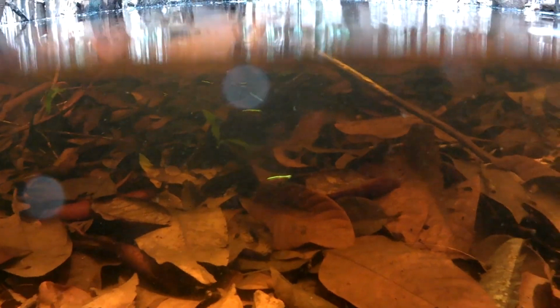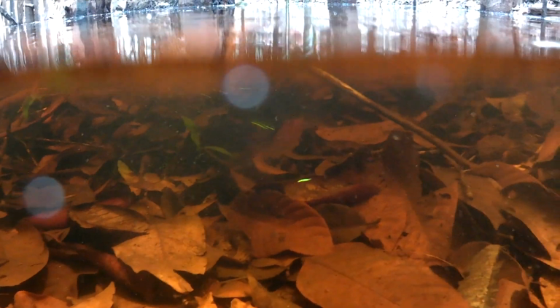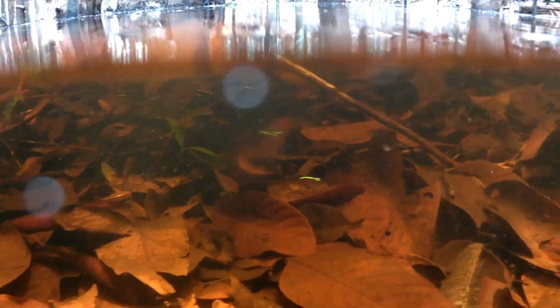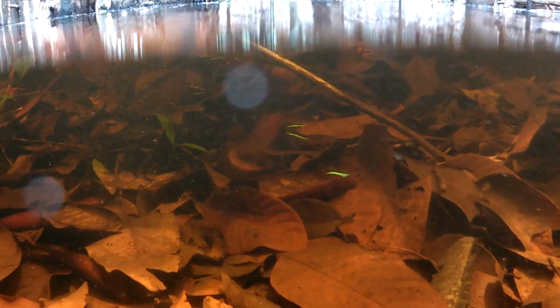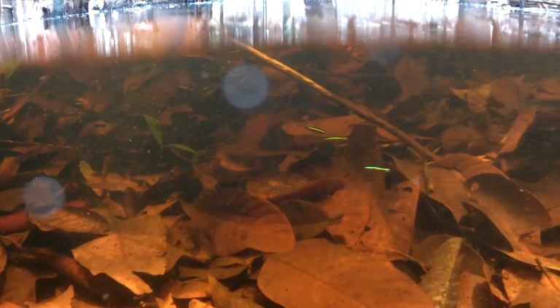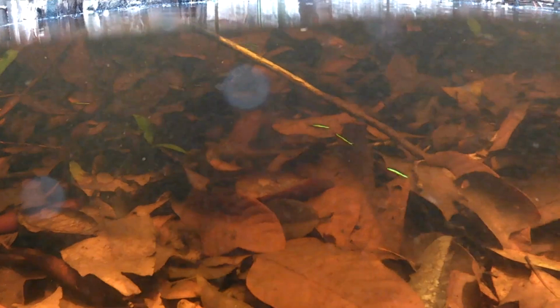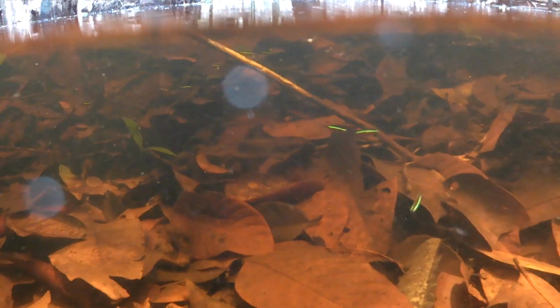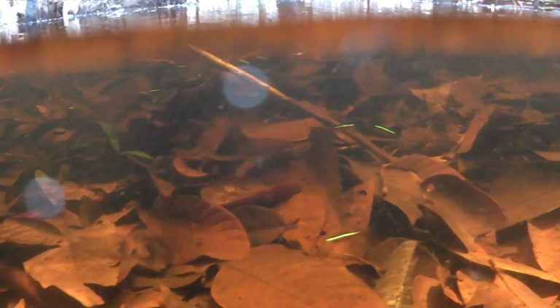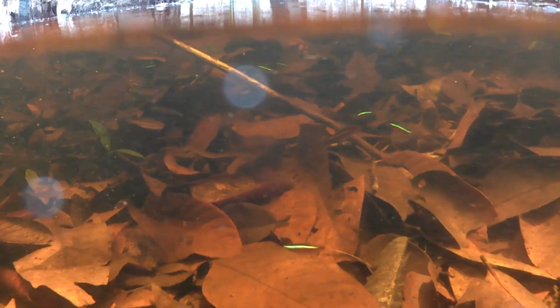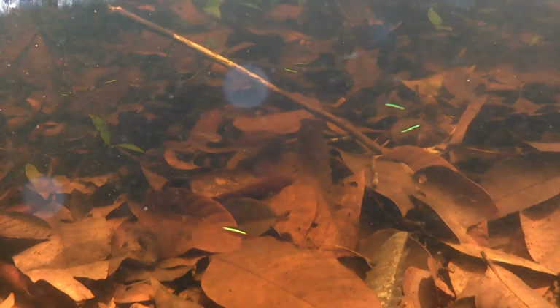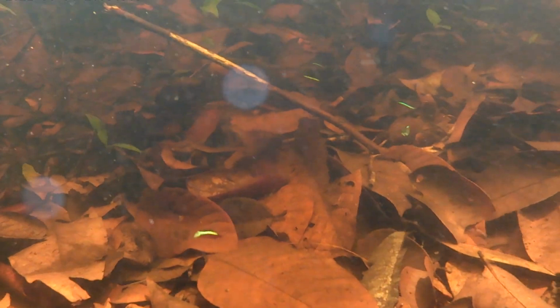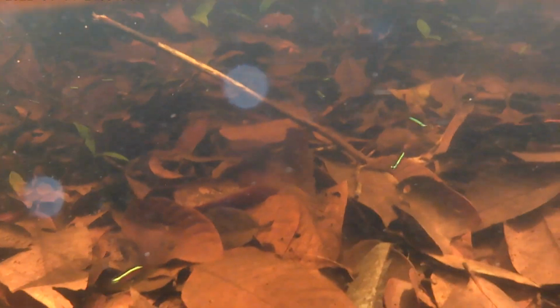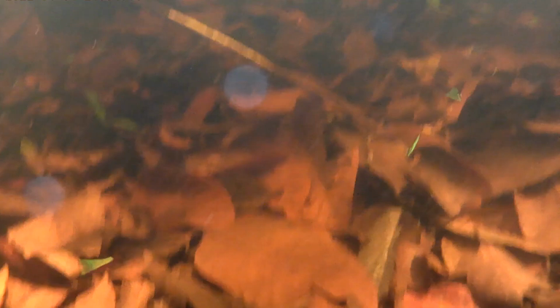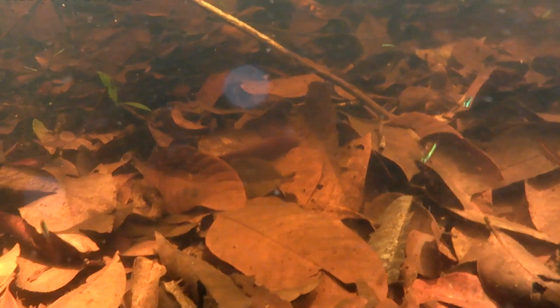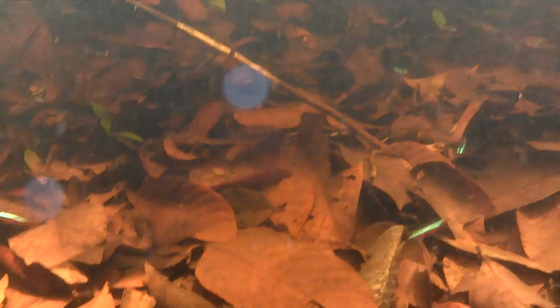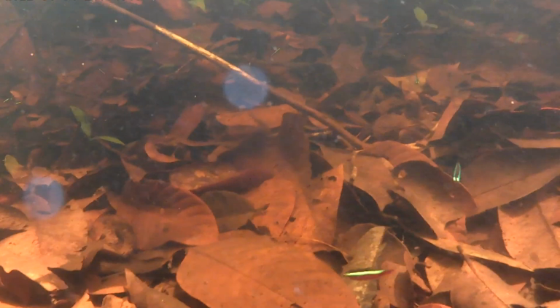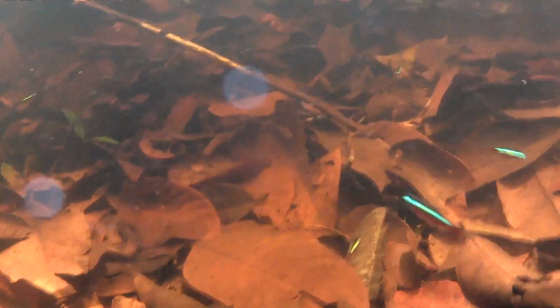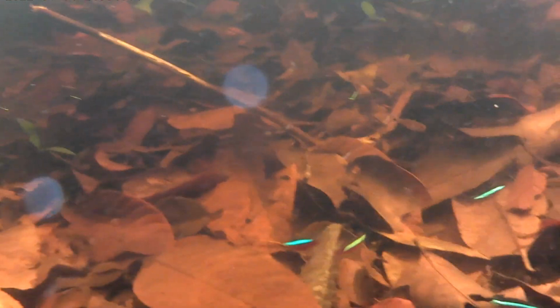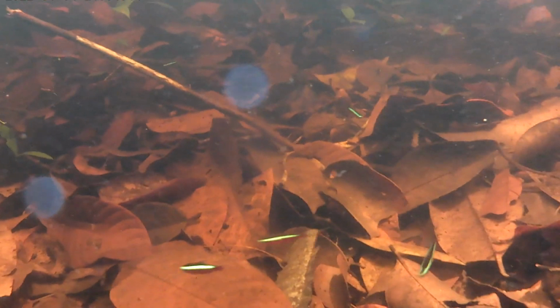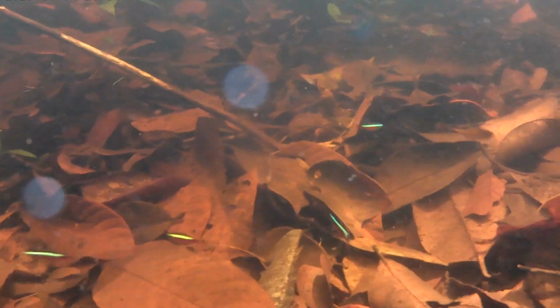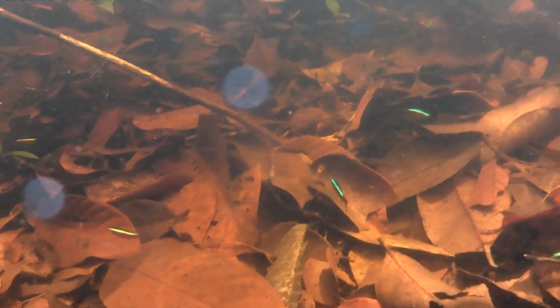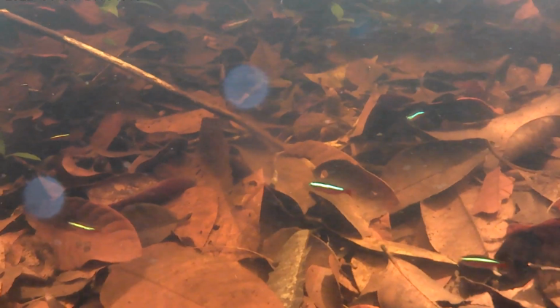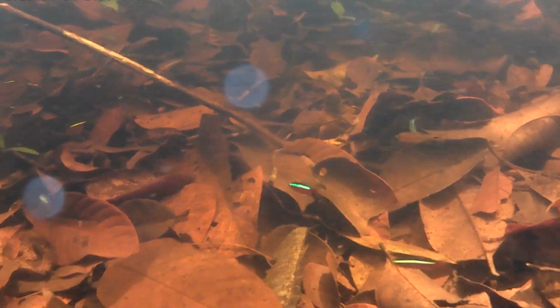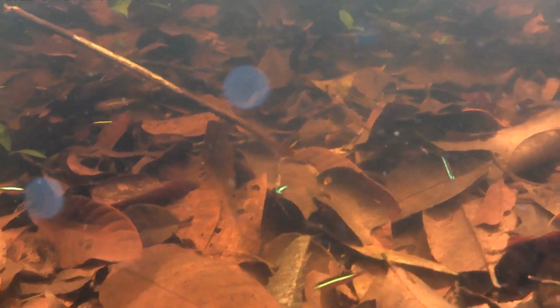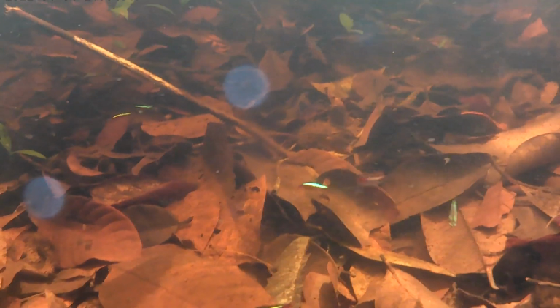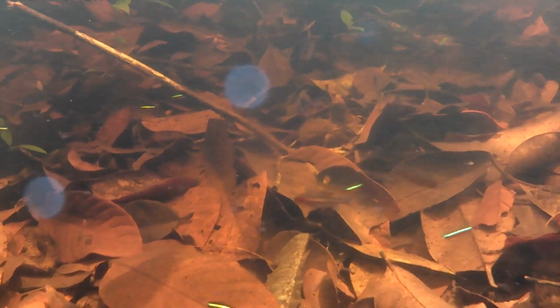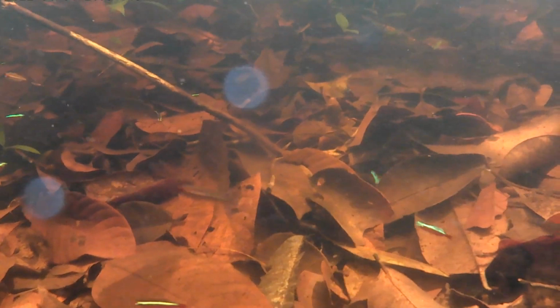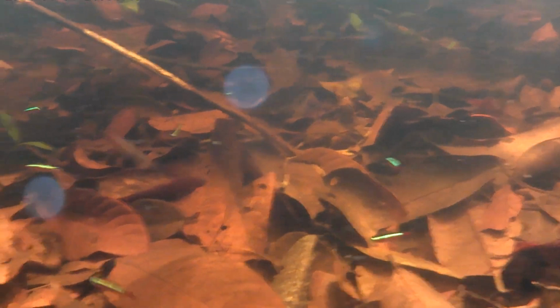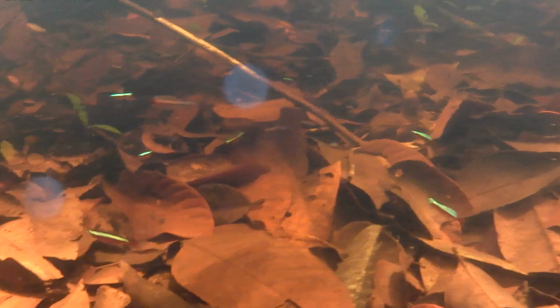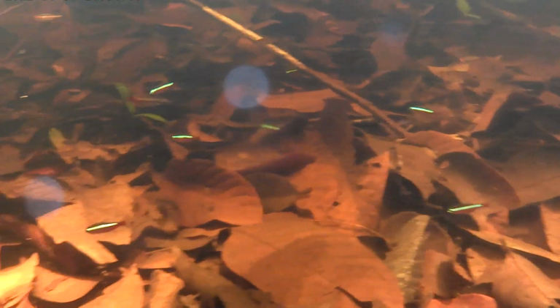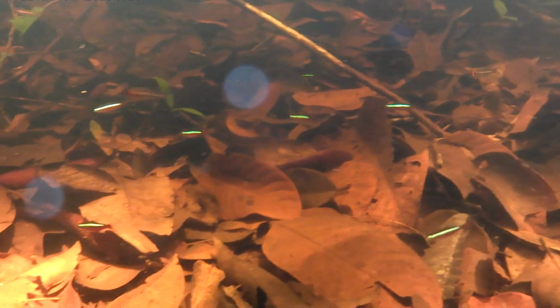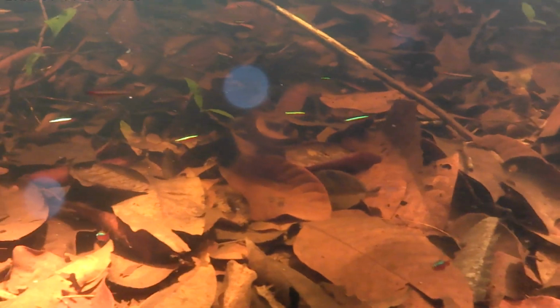The gentle capture of many species of home aquarium fish from habitat like this throughout the Rio Negro region drives conservation by providing sustainable livelihoods to rural families. This disincentivizes environmentally destructive practices that are rampant in other parts of the Amazon.